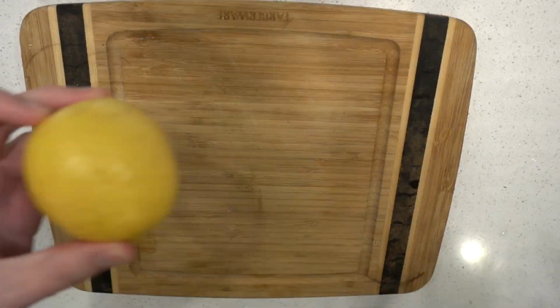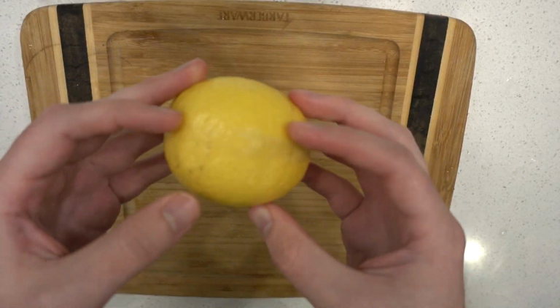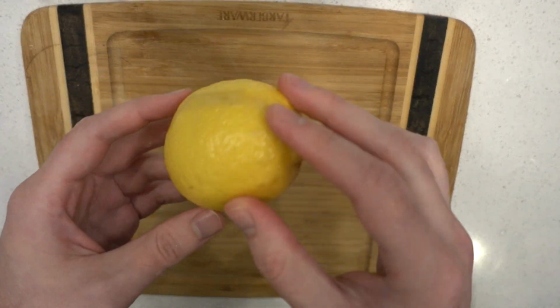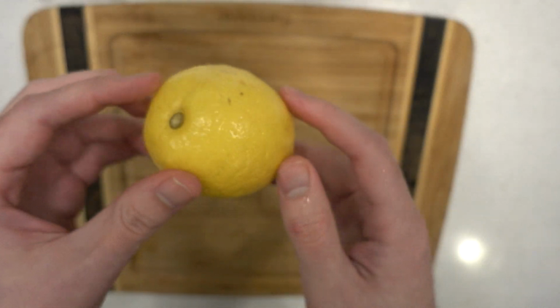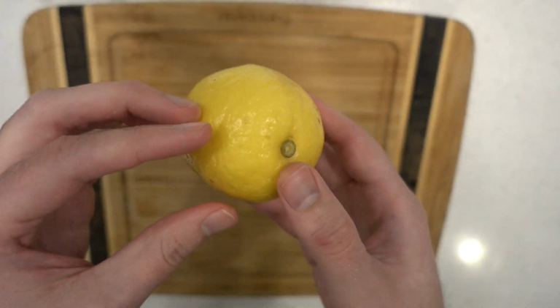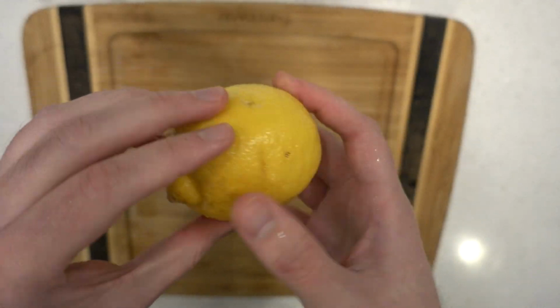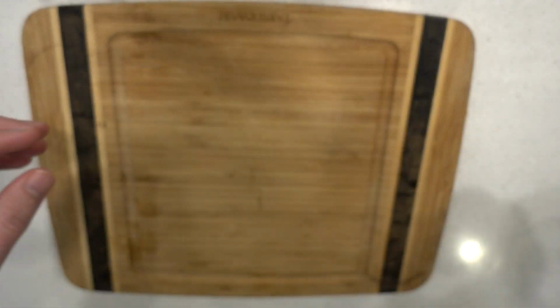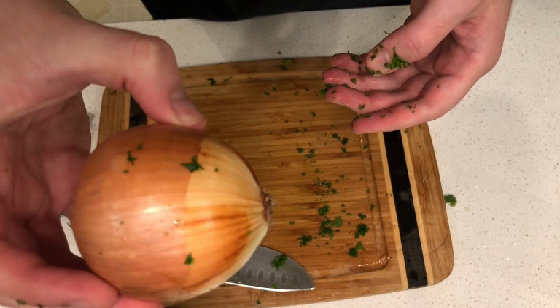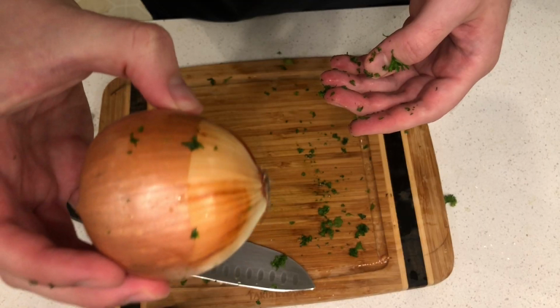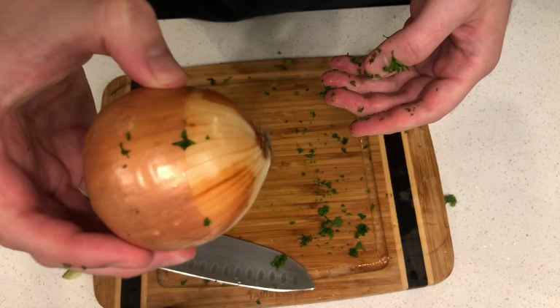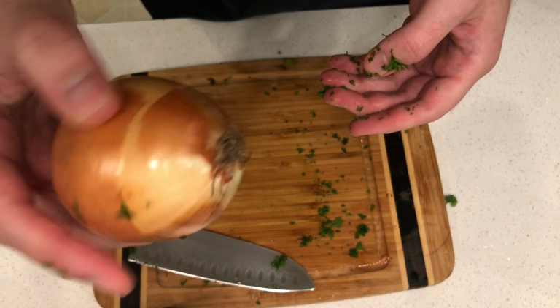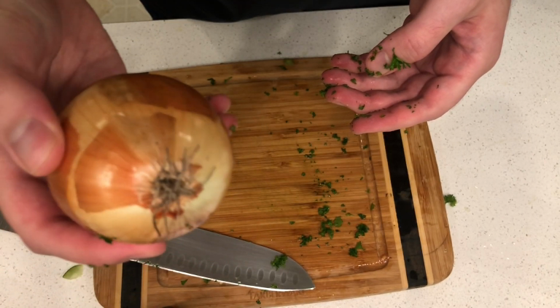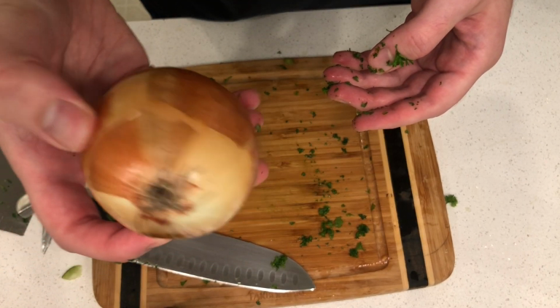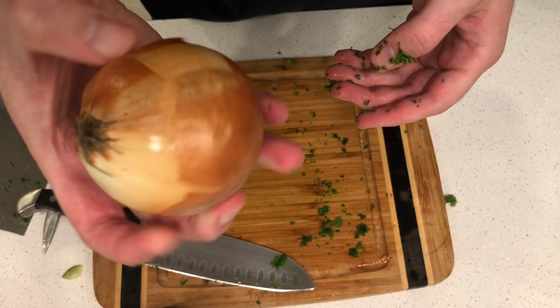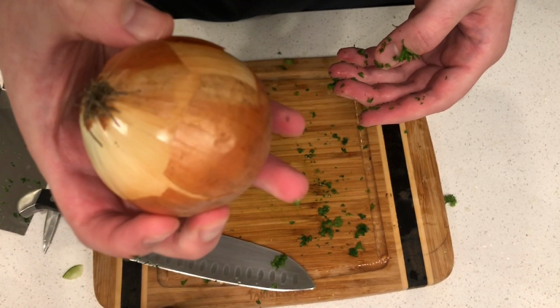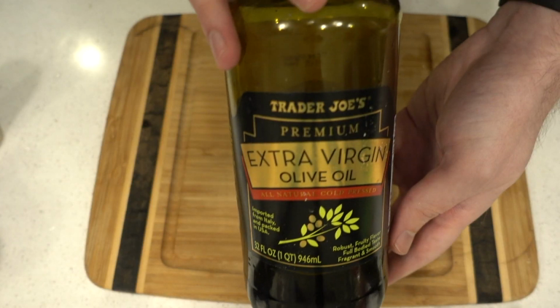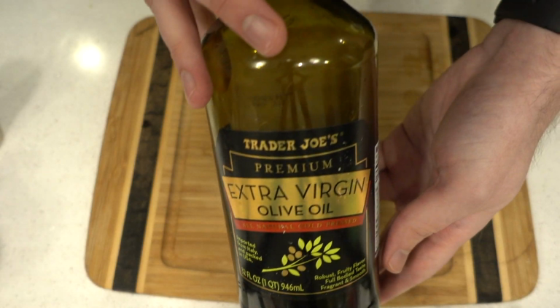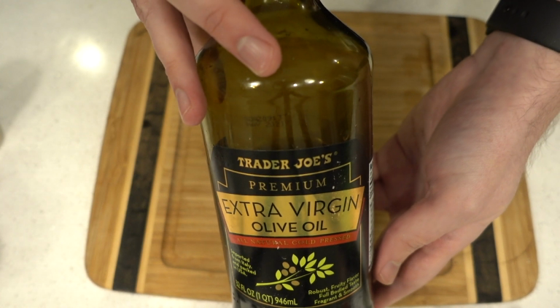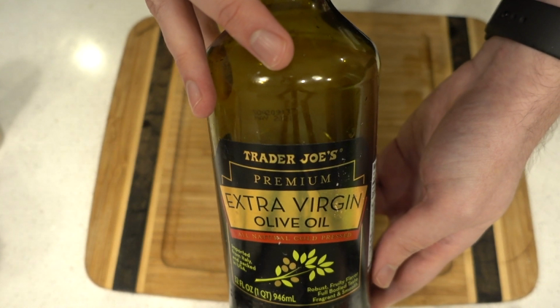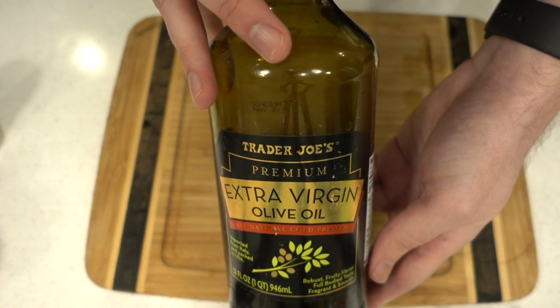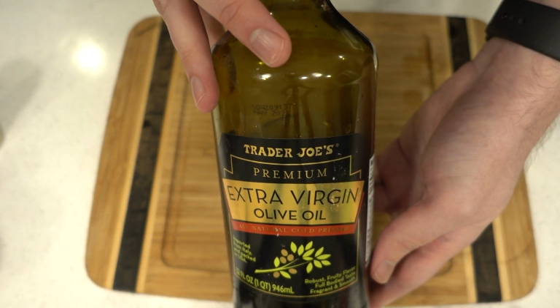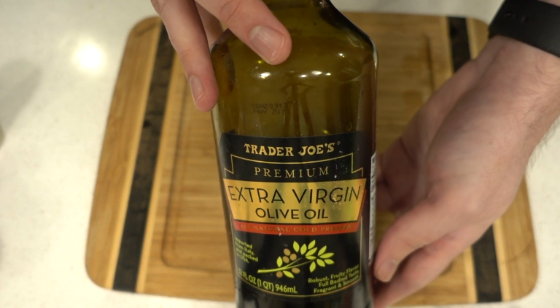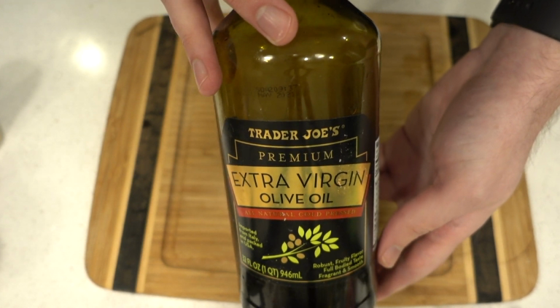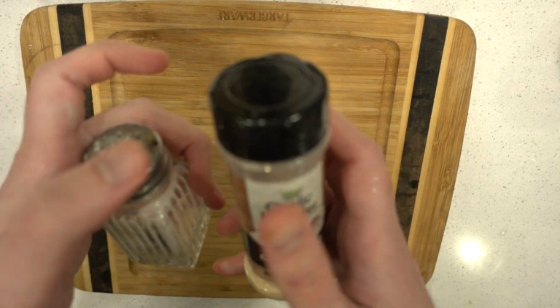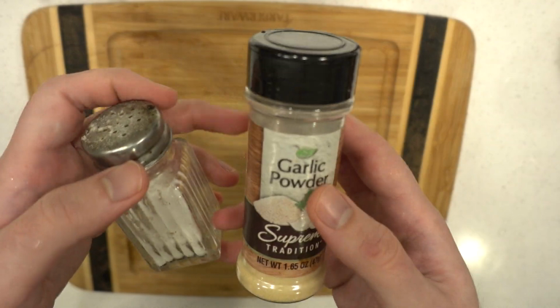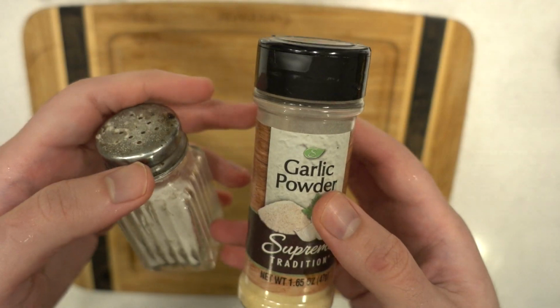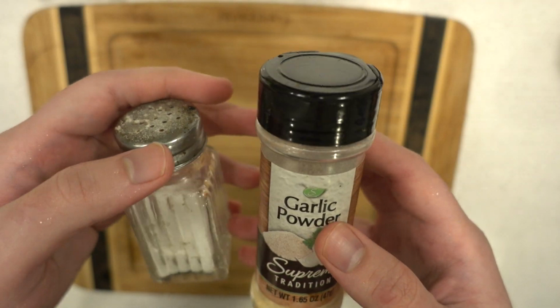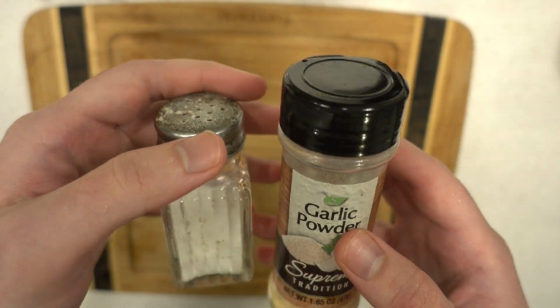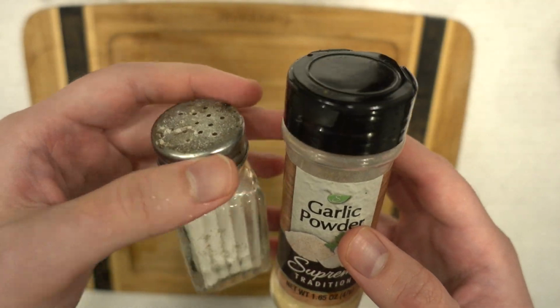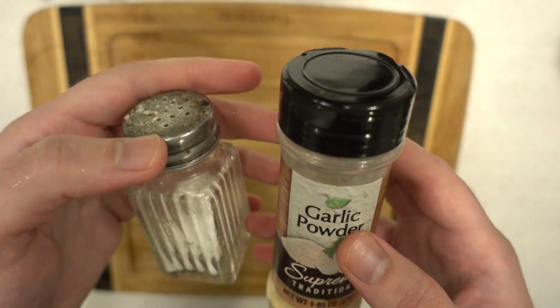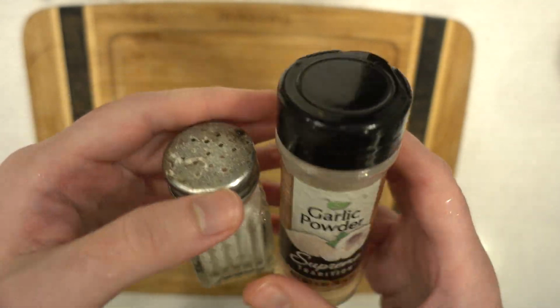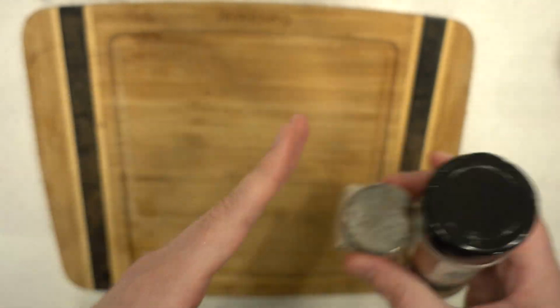About a half an onion, extra virgin olive oil, garlic powder, and salt as well.